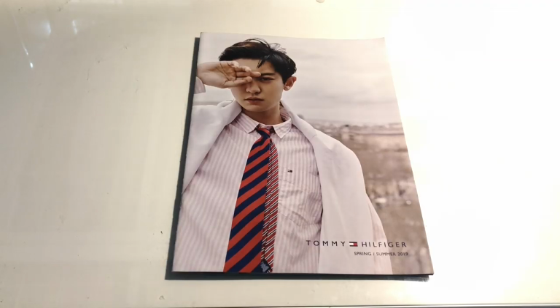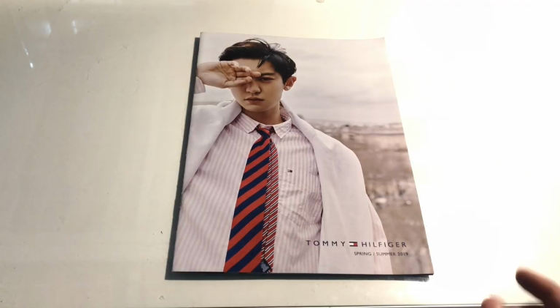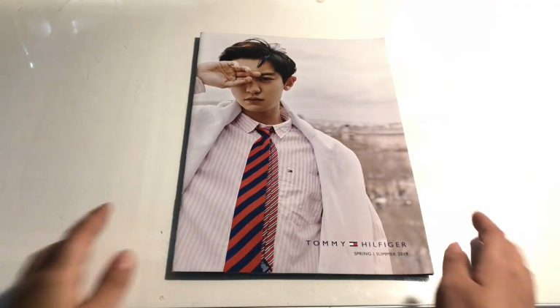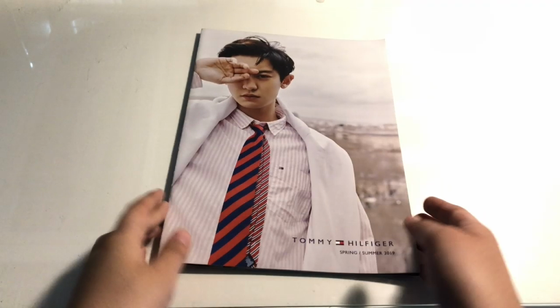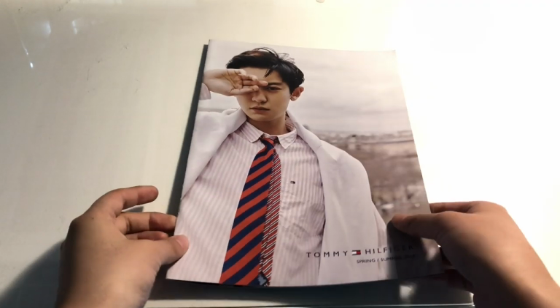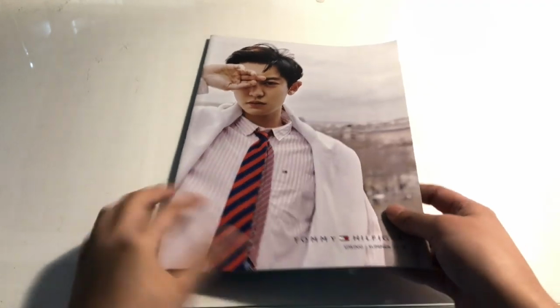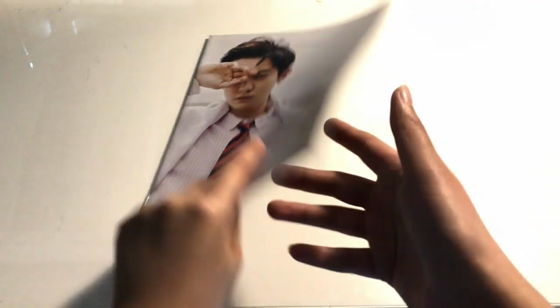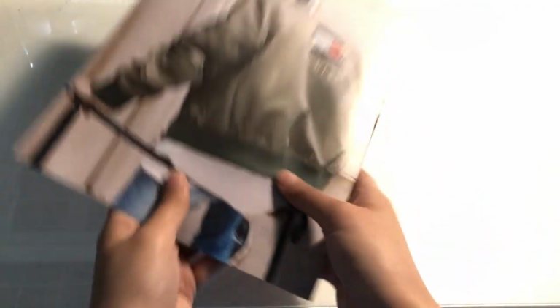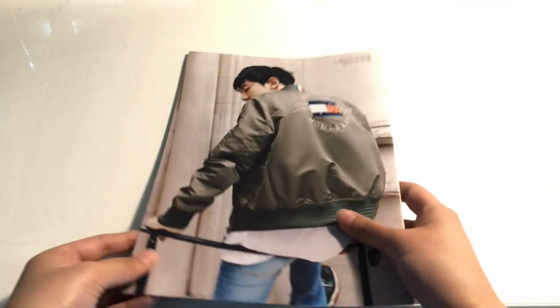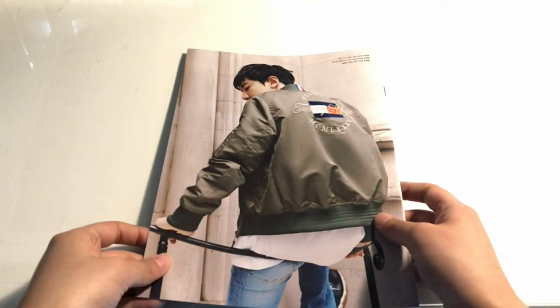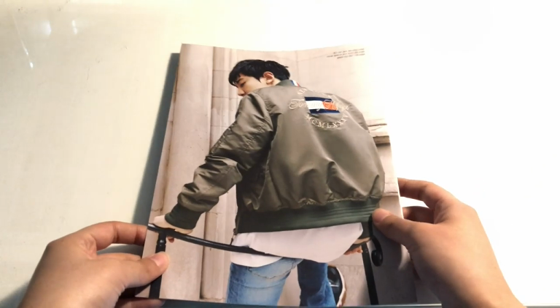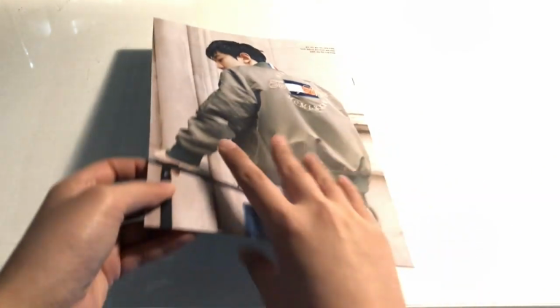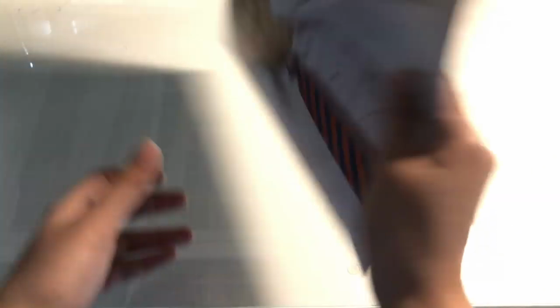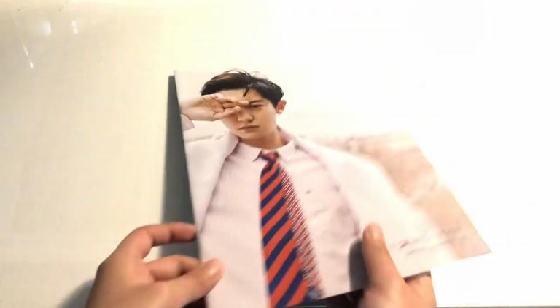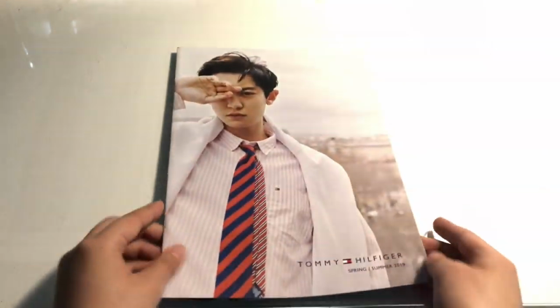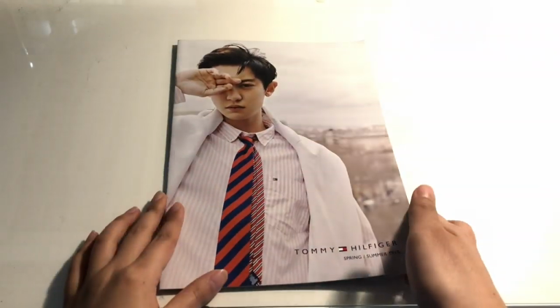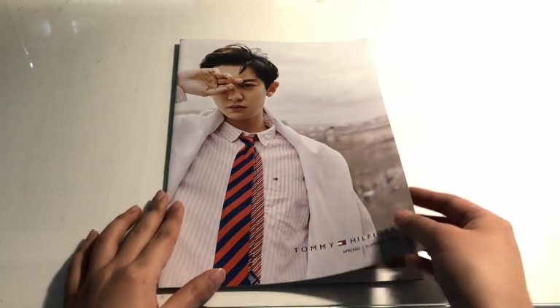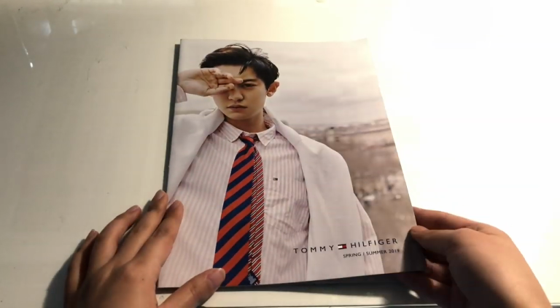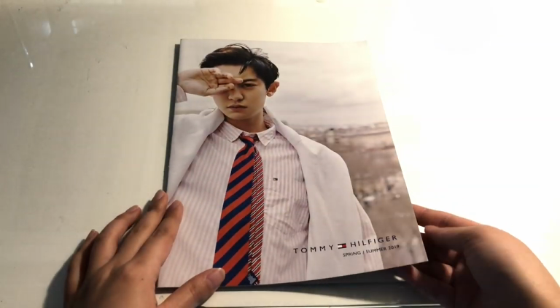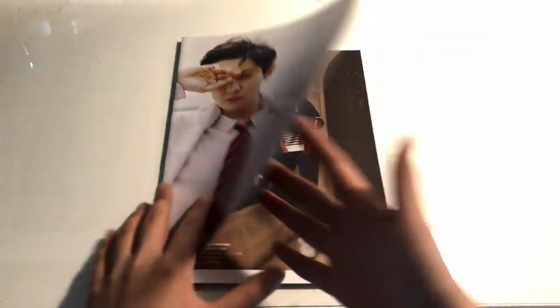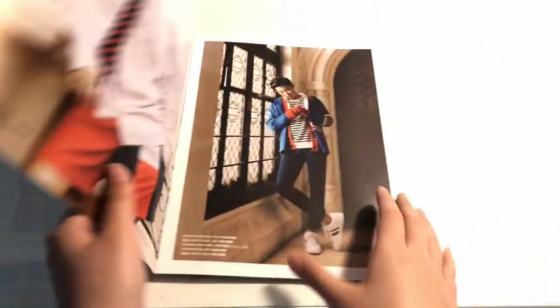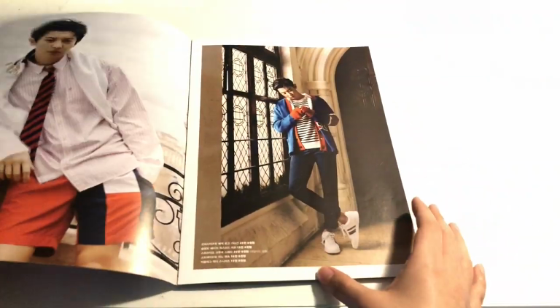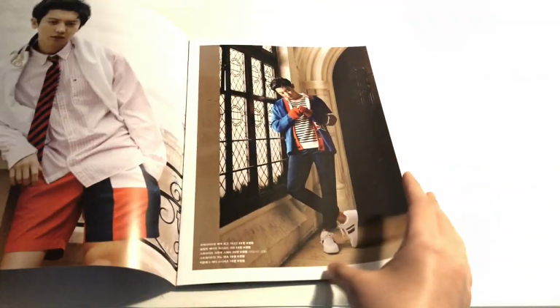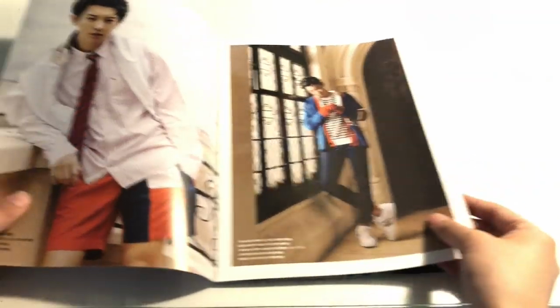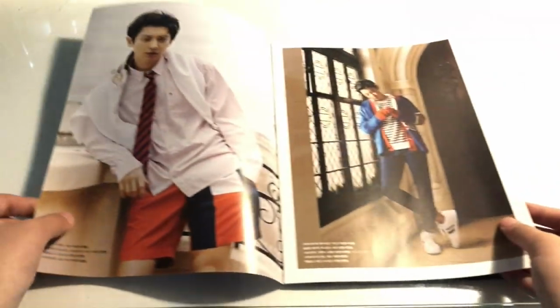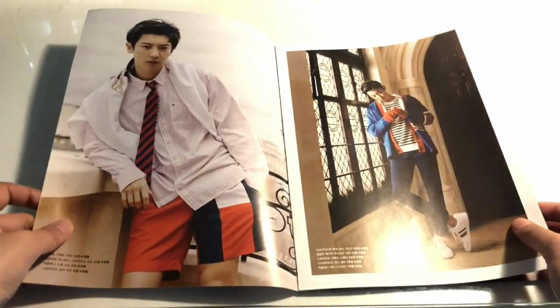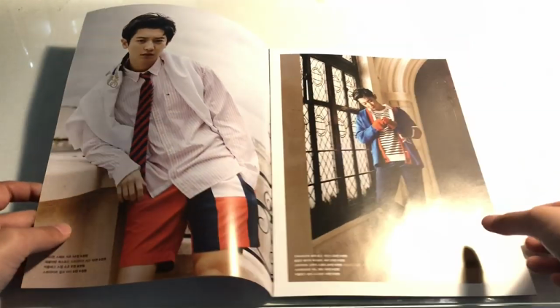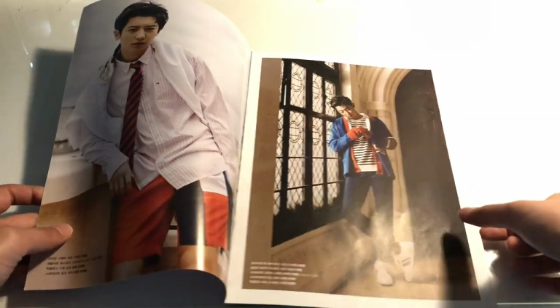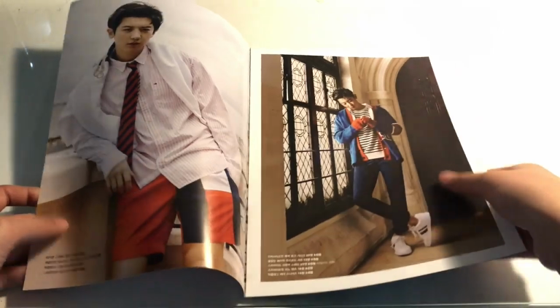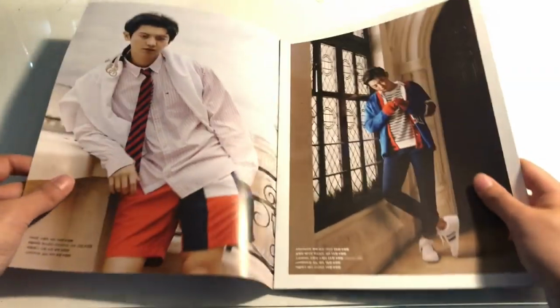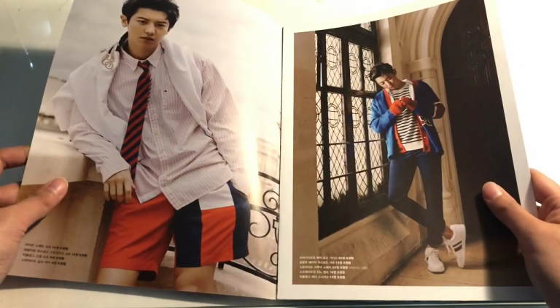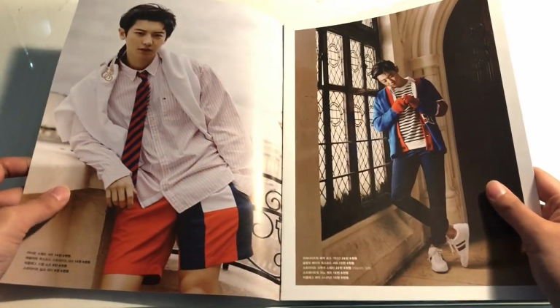And now for the lookbook — it has basically just Chanyeol photos on the outside, inside, everywhere. I really wanted to get this lookbook and I'm so happy.